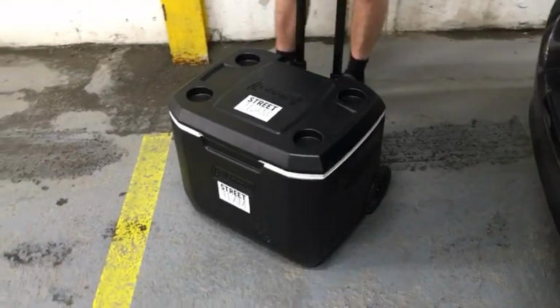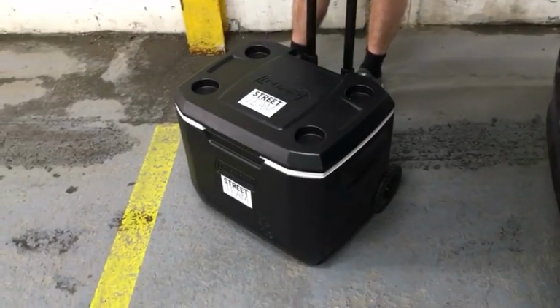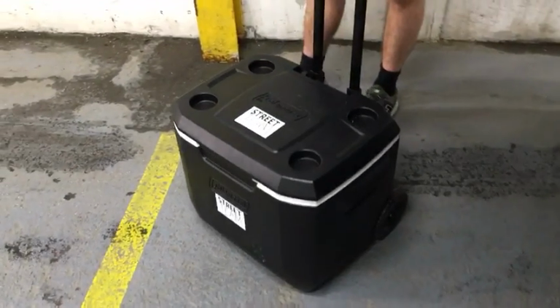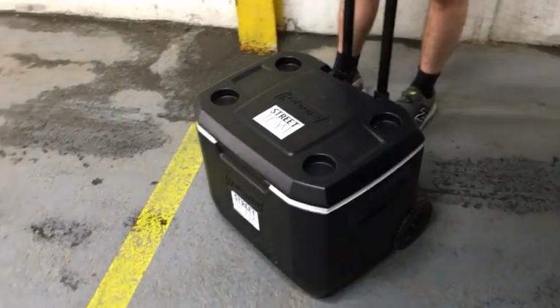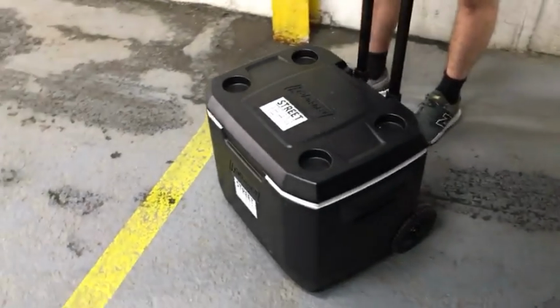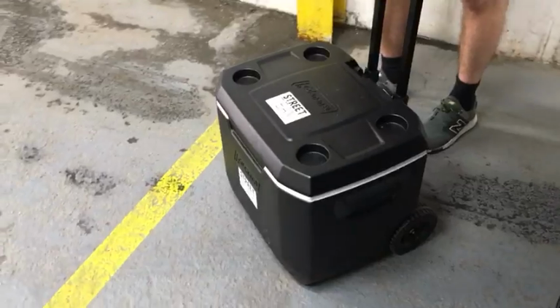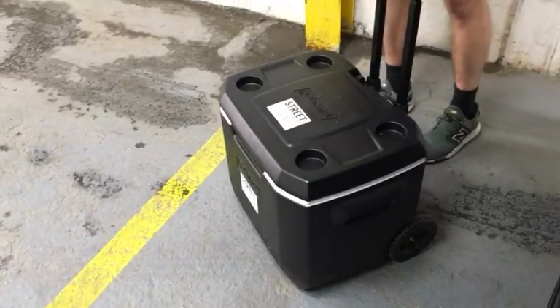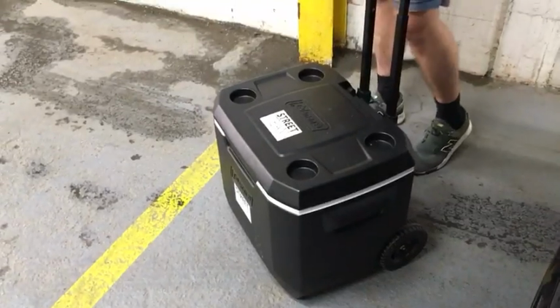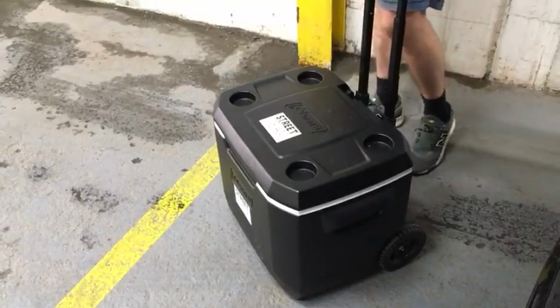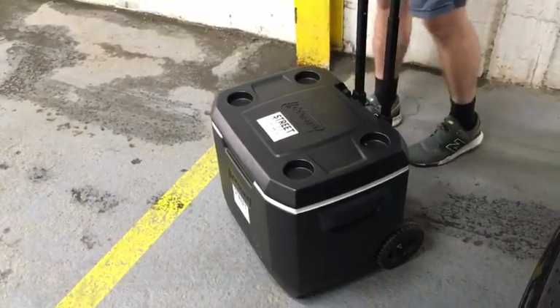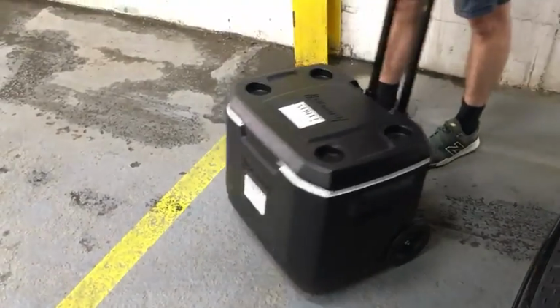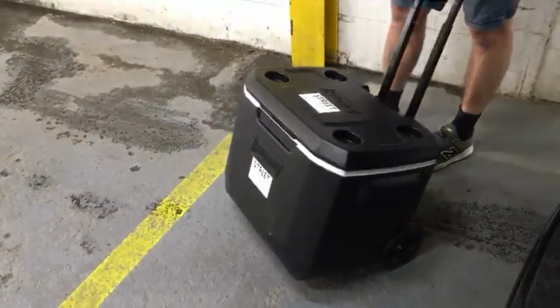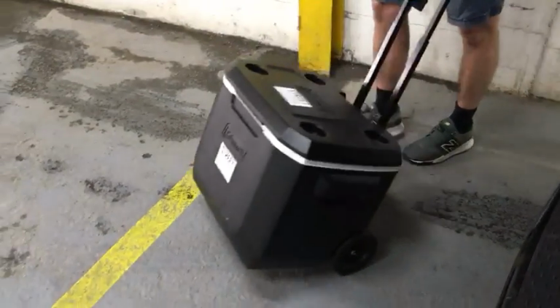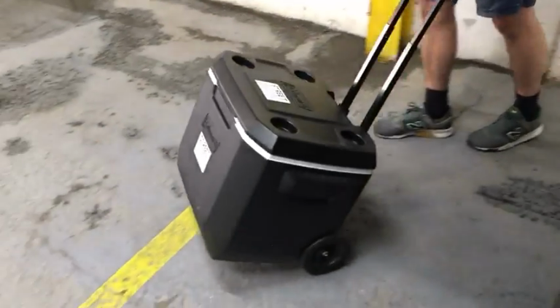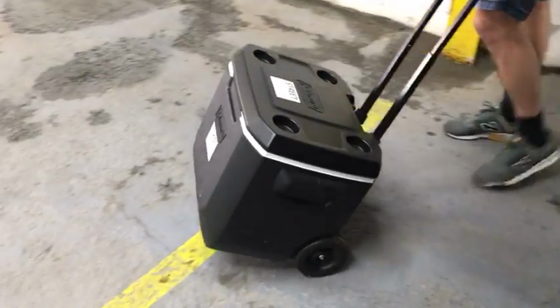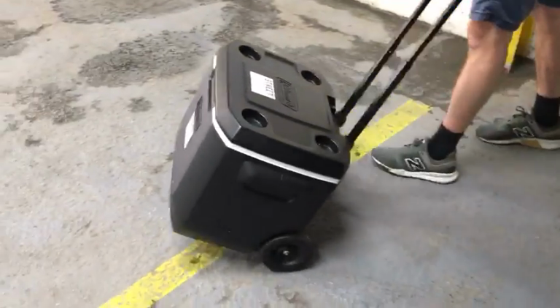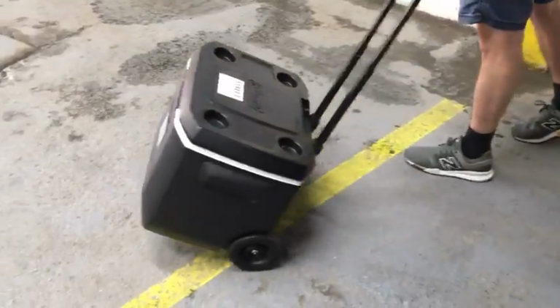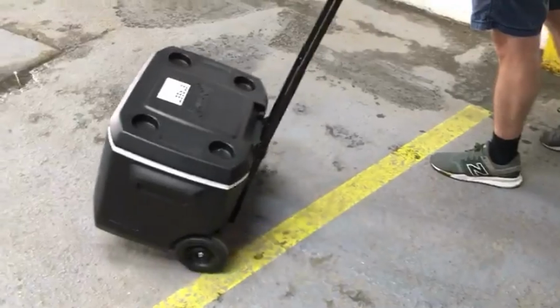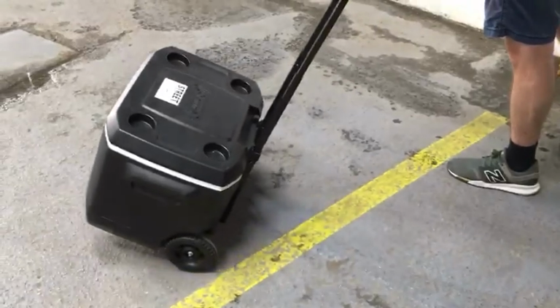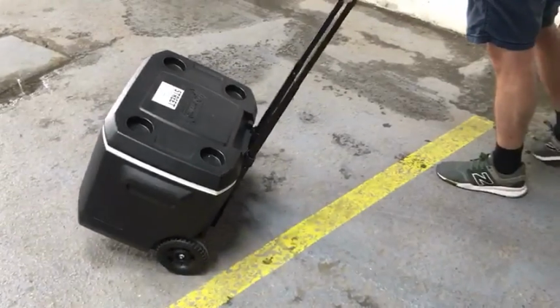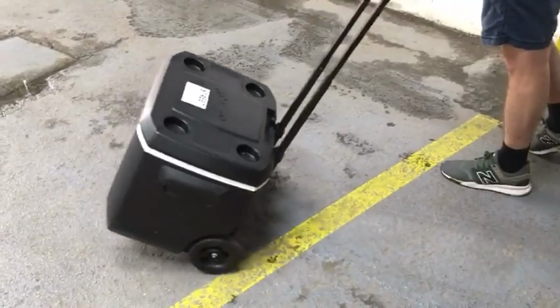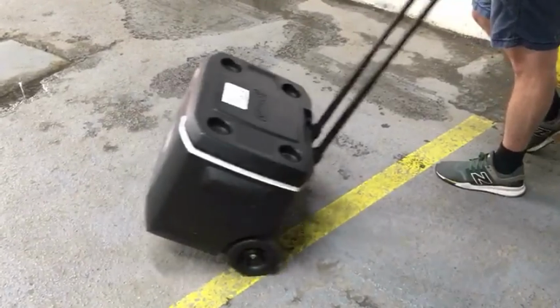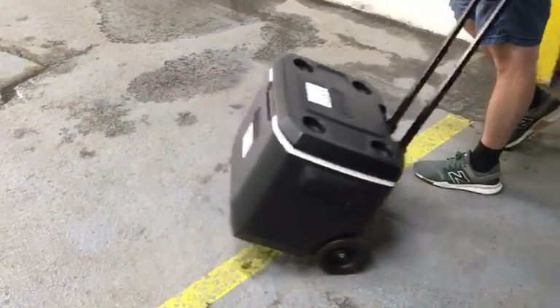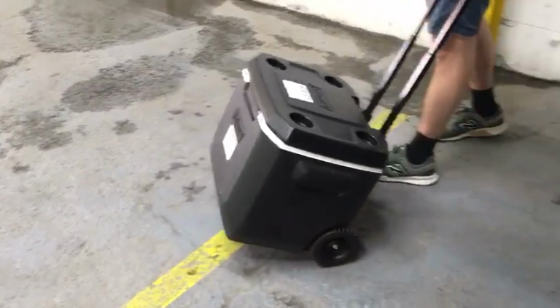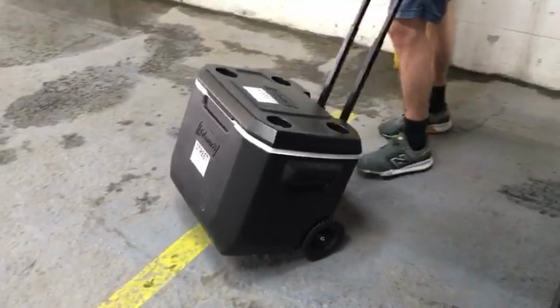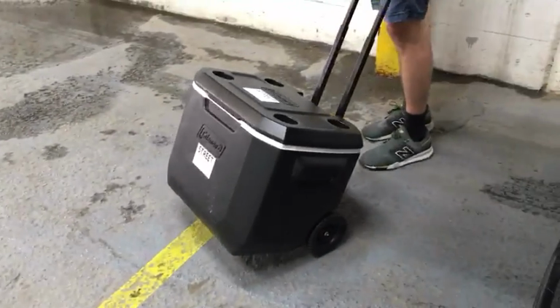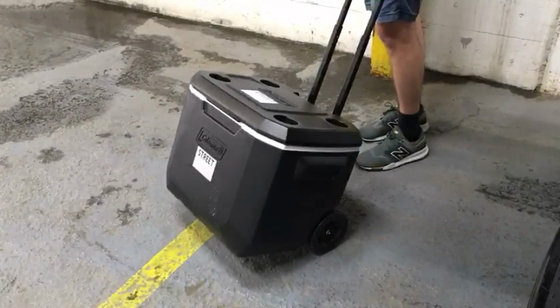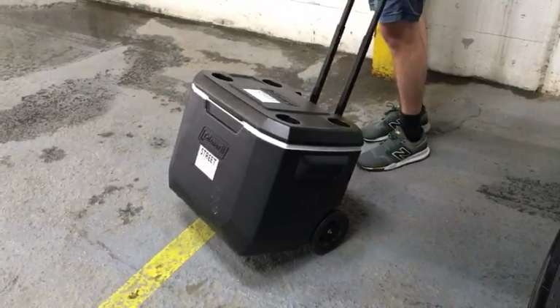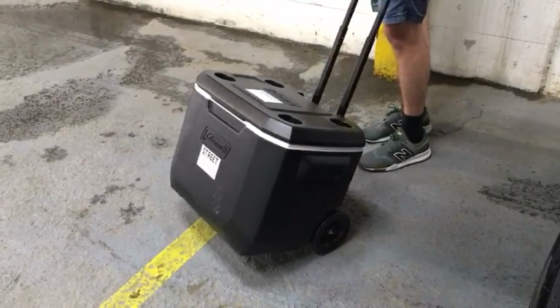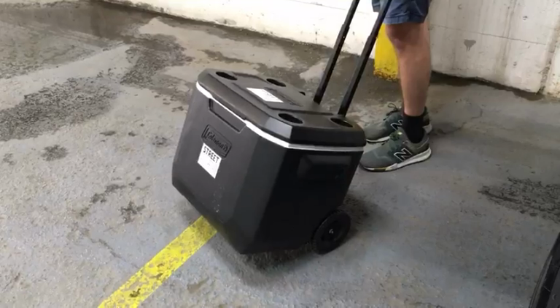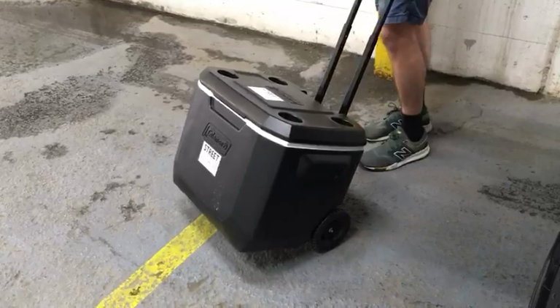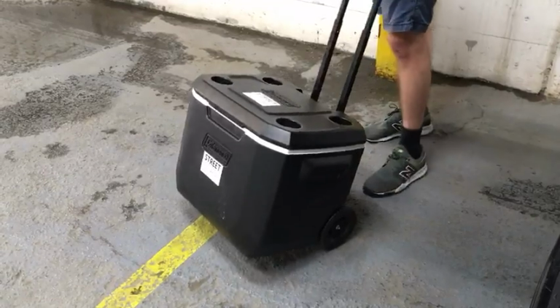One person can do it — one person can lift it even when it's full — and transporting is very easy with this handle that goes up and down. It's got heavy-duty plastic wheels making it easy to roll over pretty much any terrain.